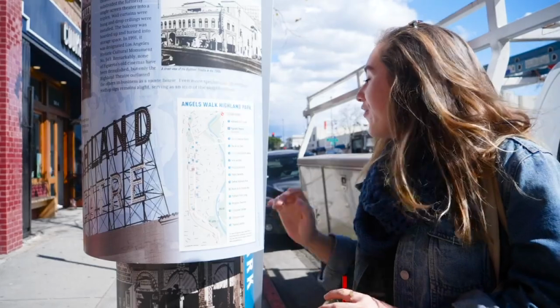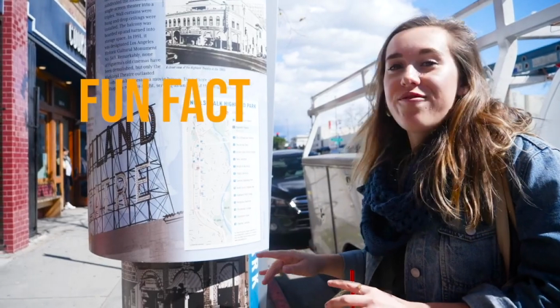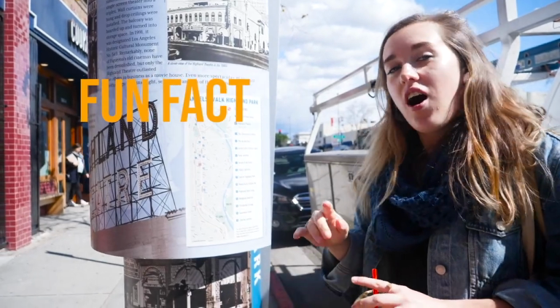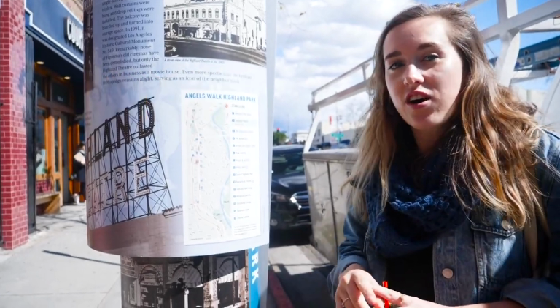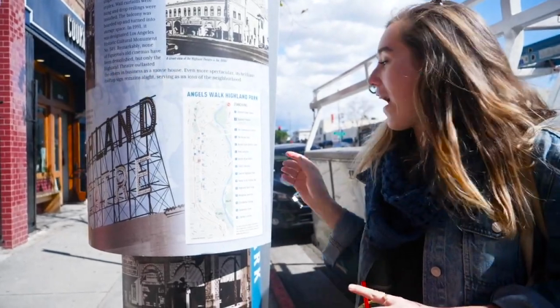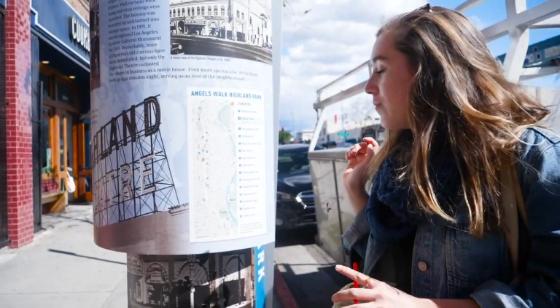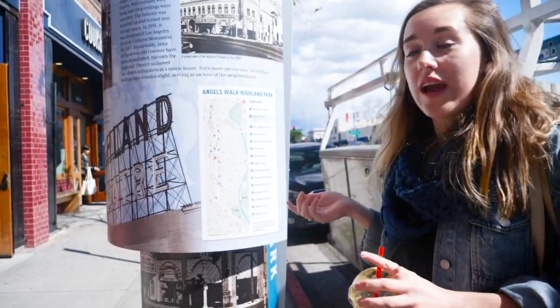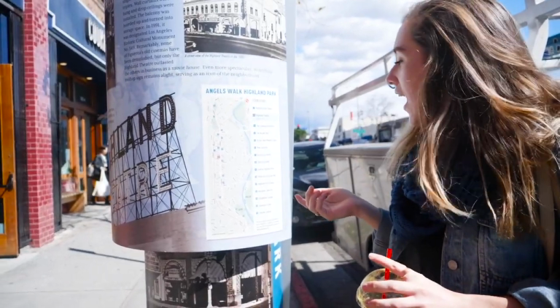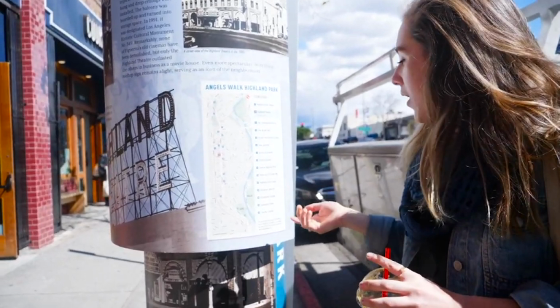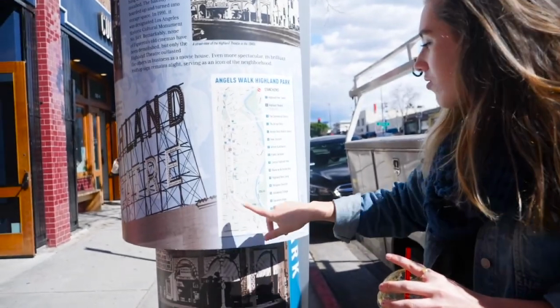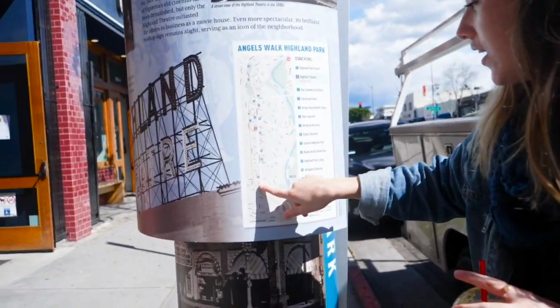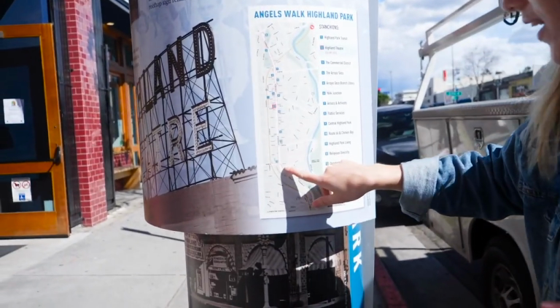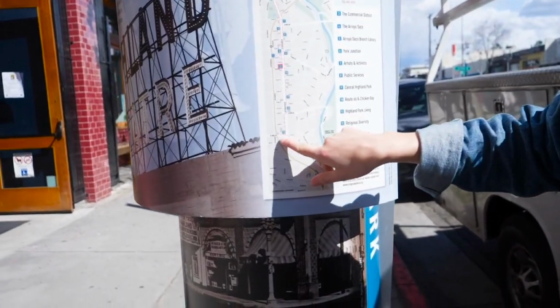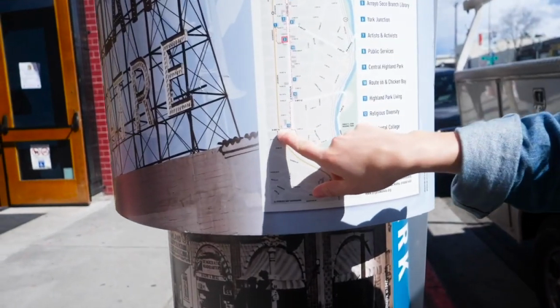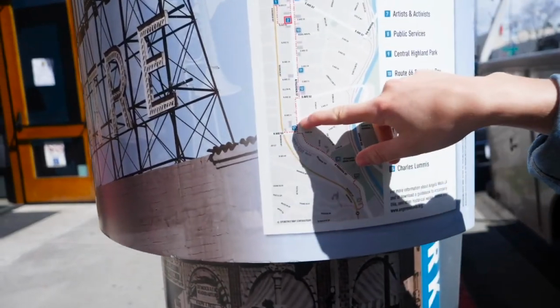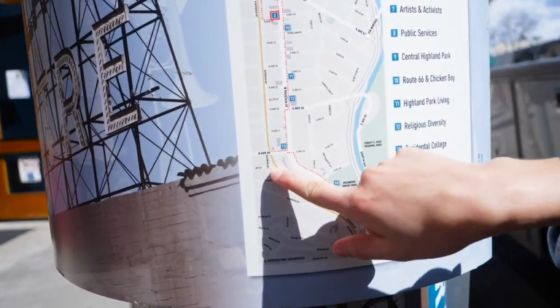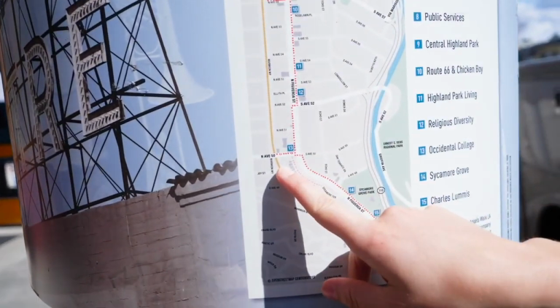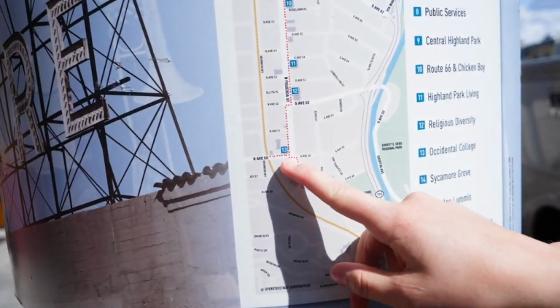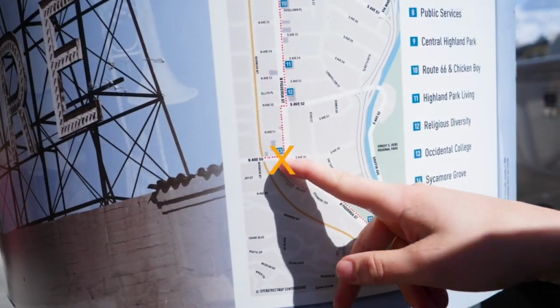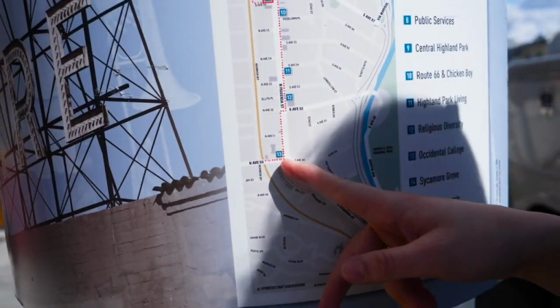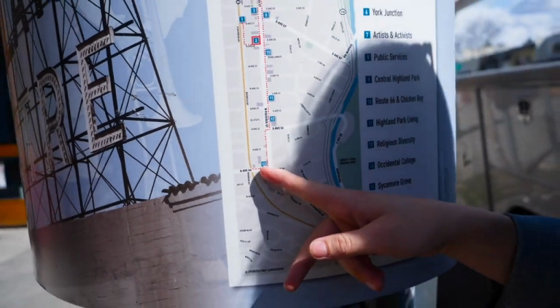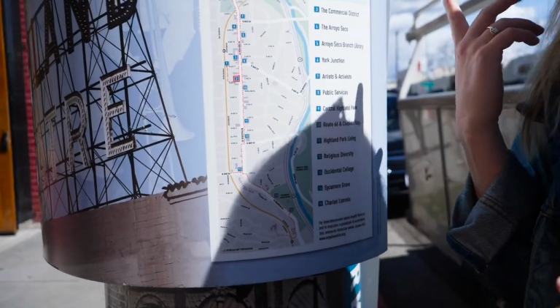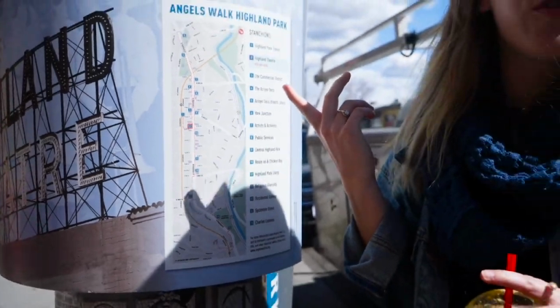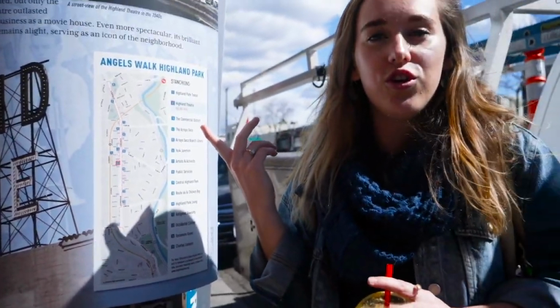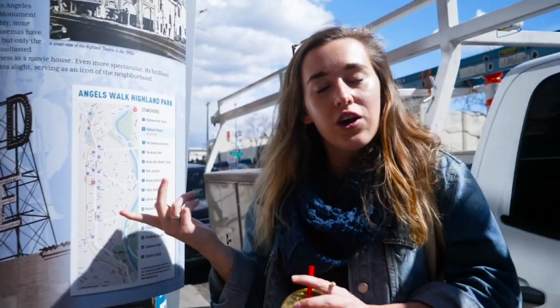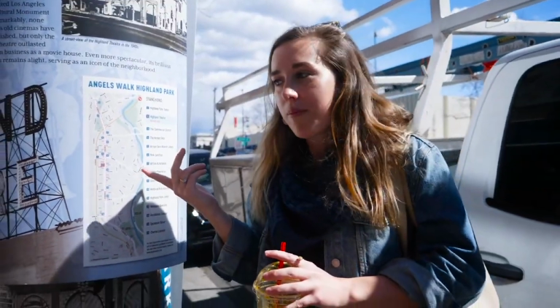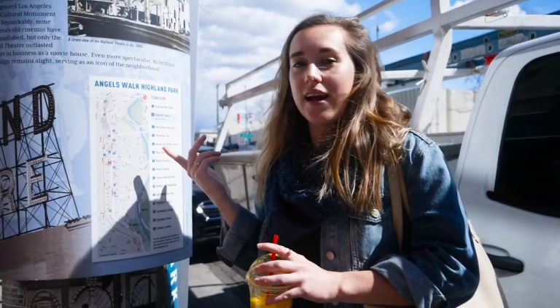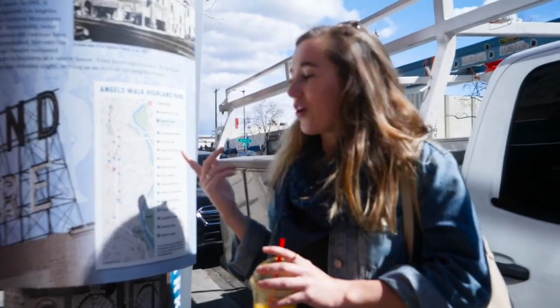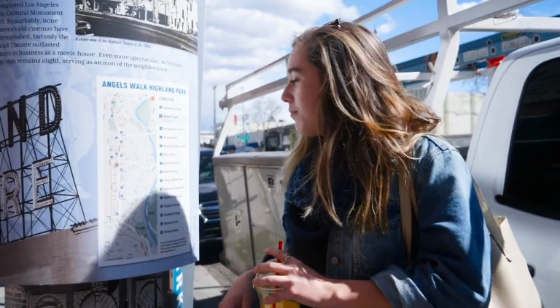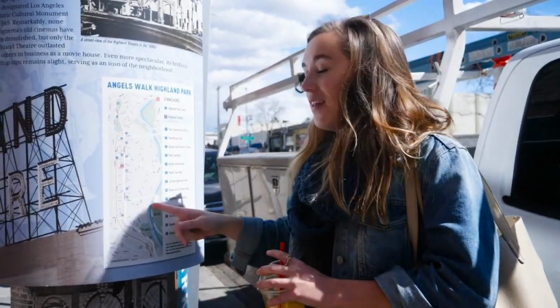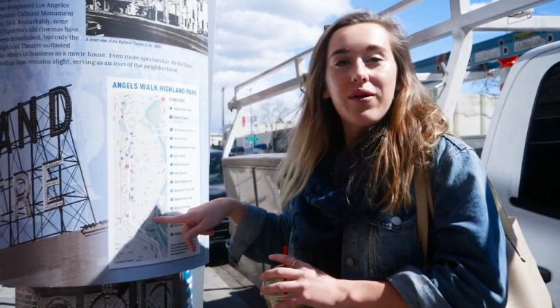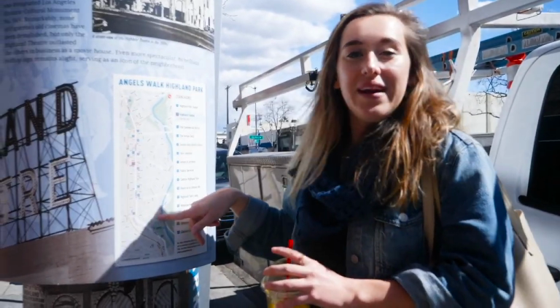Fun fact — Oxfam College actually used to be located in Highland Park, right here on Figueroa Avenue and North Avenue. We moved over to Eagle Rock back in 1913, but this is where we used to be.